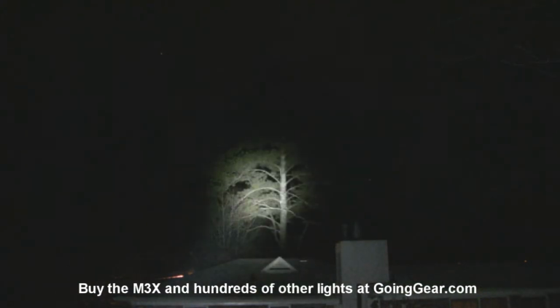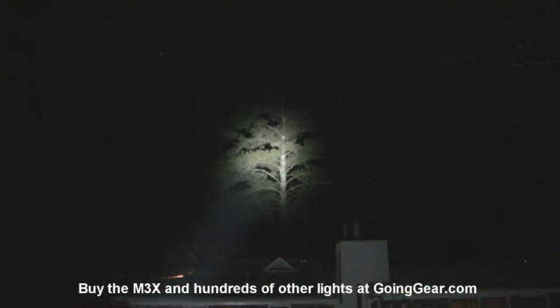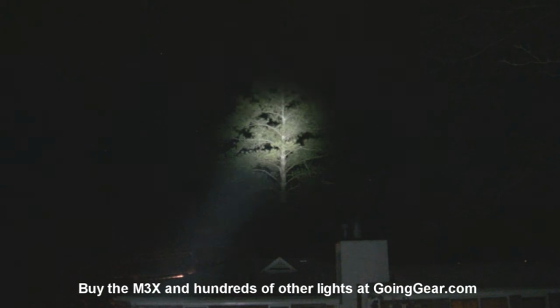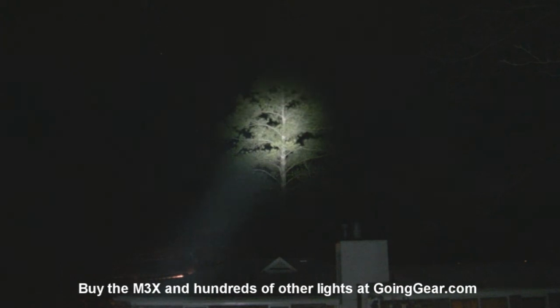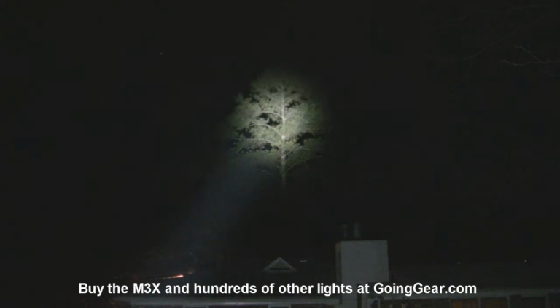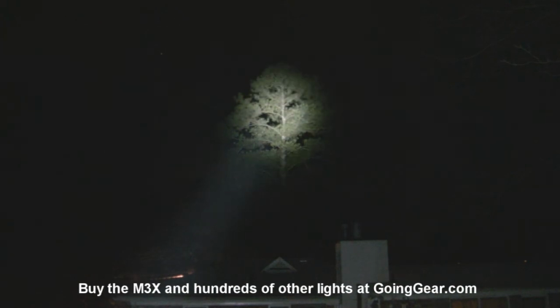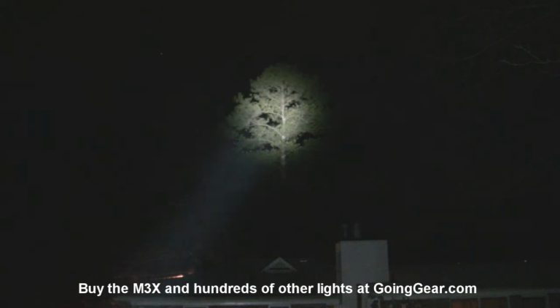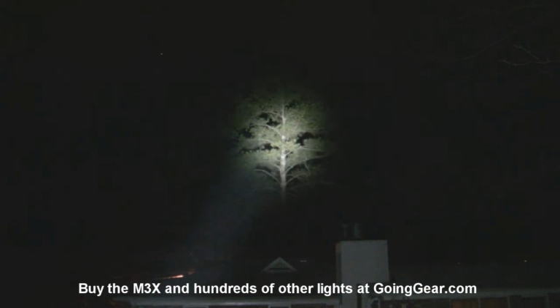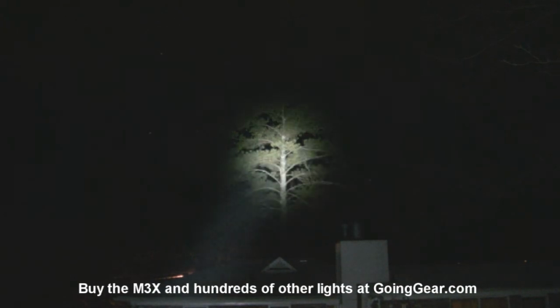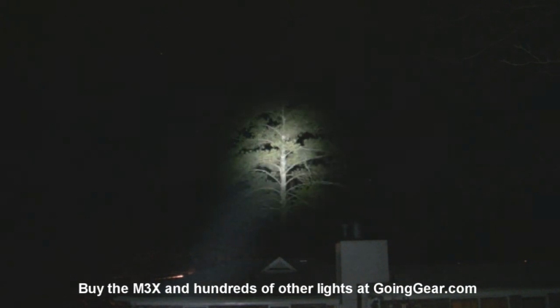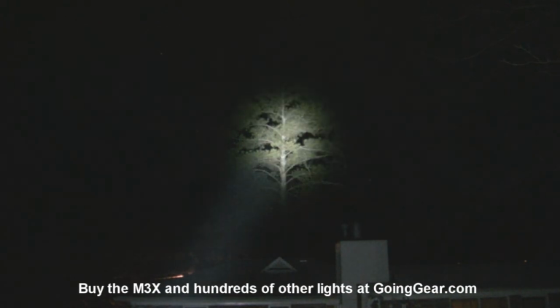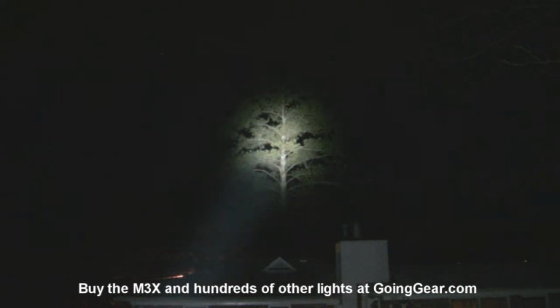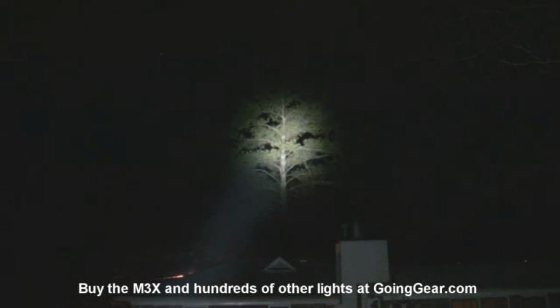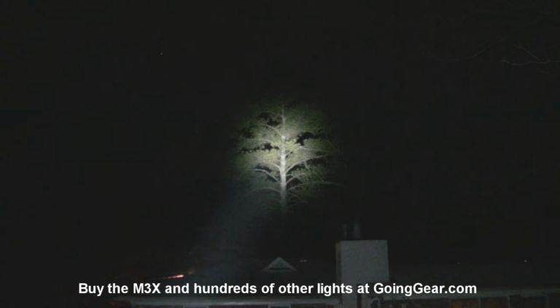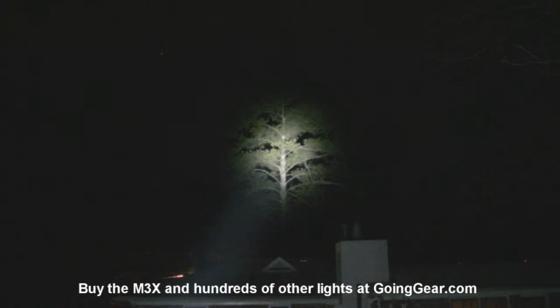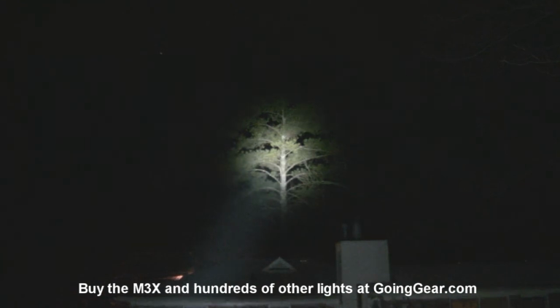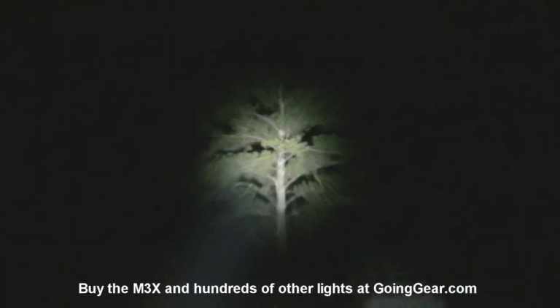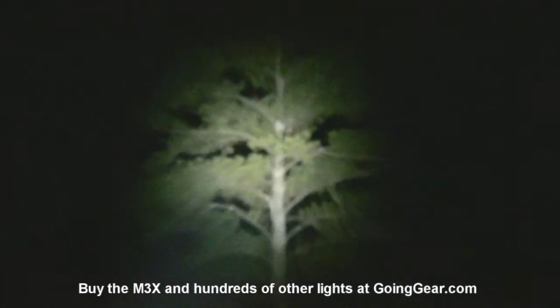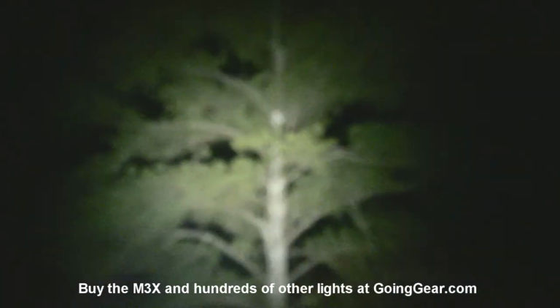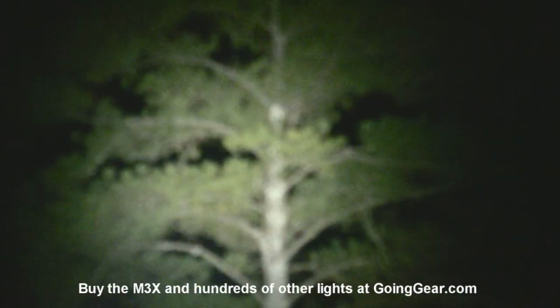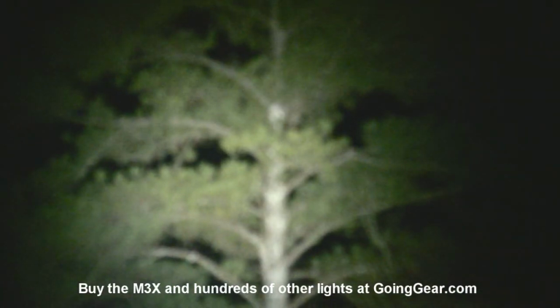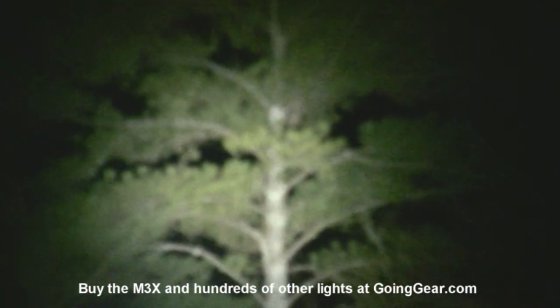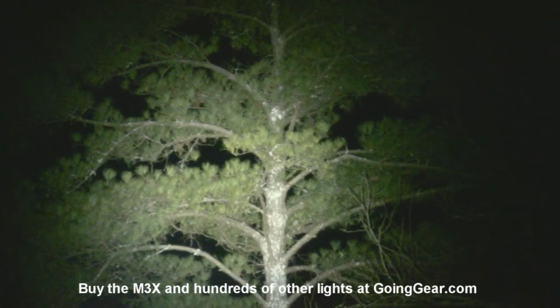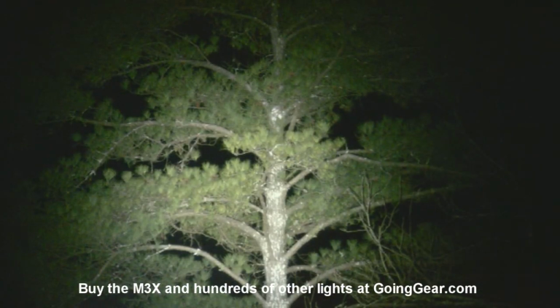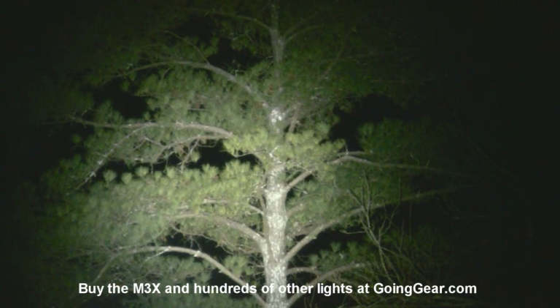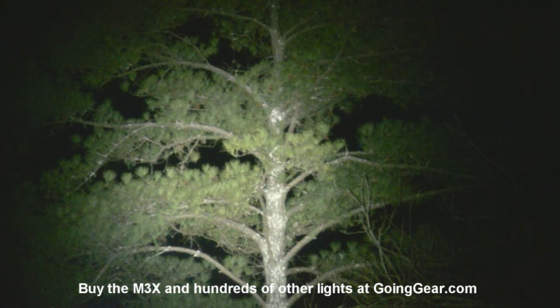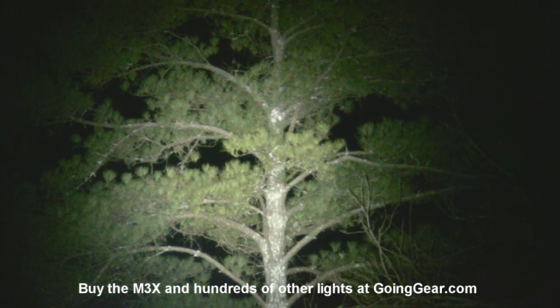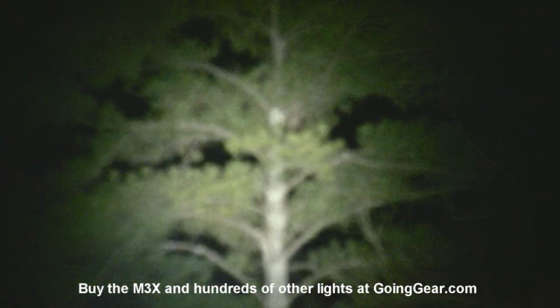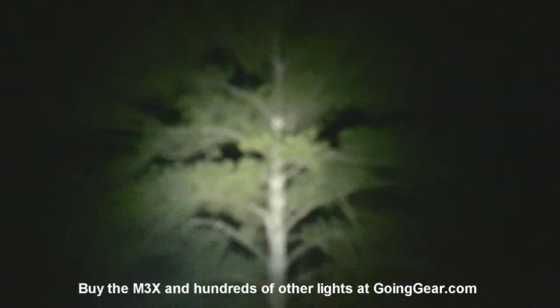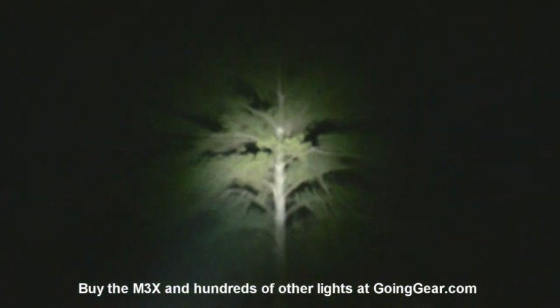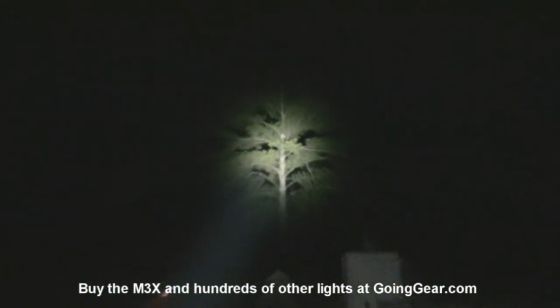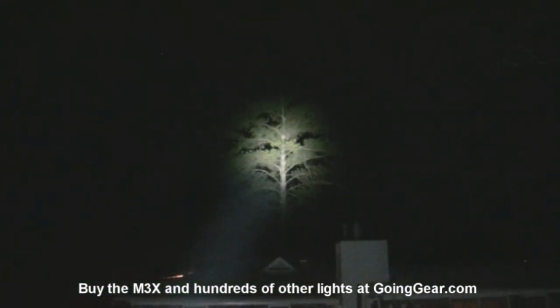So there you go — that is the Olight M3X with the new XML LED. If you like it, you can get it from us at goinggear.com. If you have any questions or comments, you can reach us in the comments or at goinggear.com. And if you like the video, be sure to subscribe — we're putting out new ones all the time.